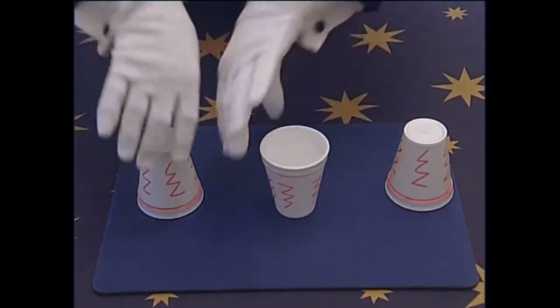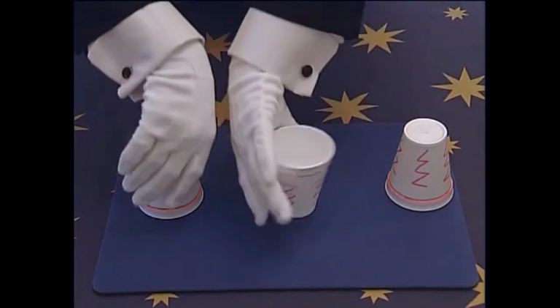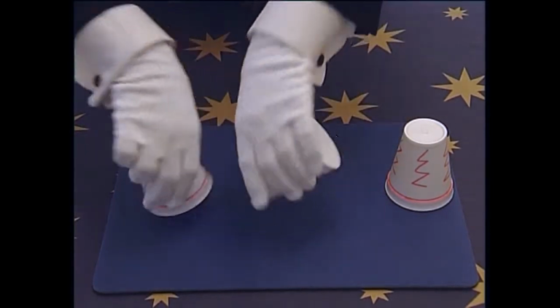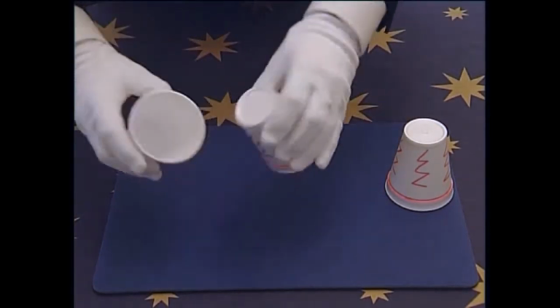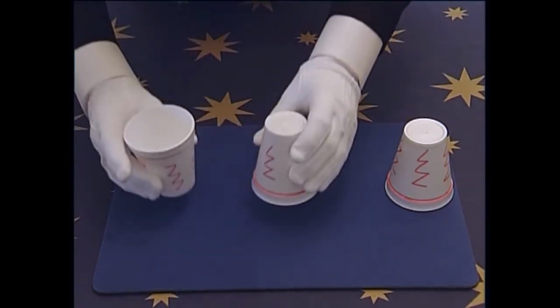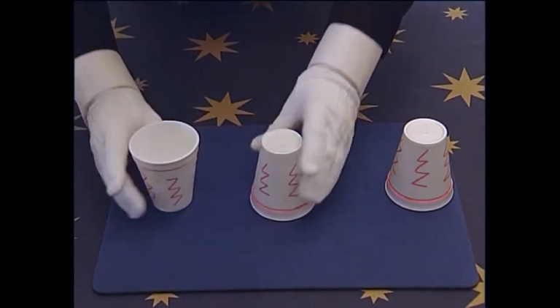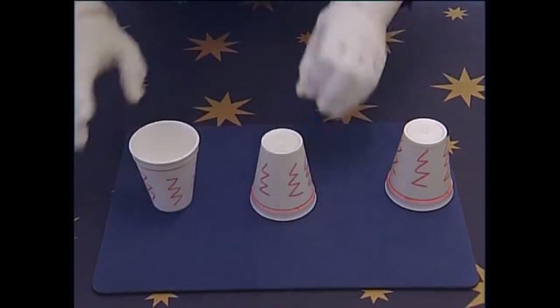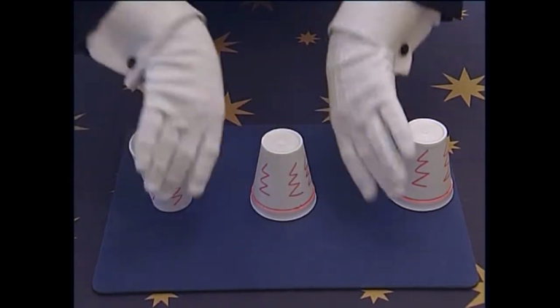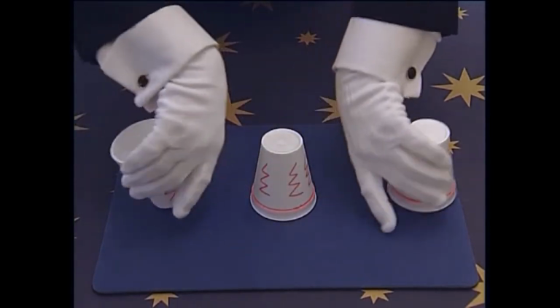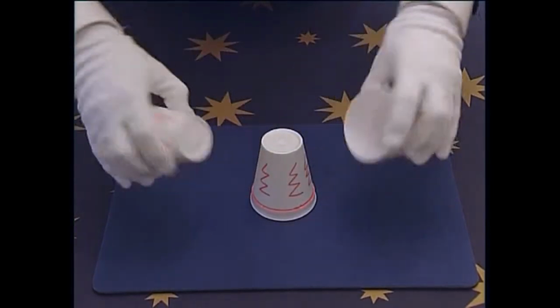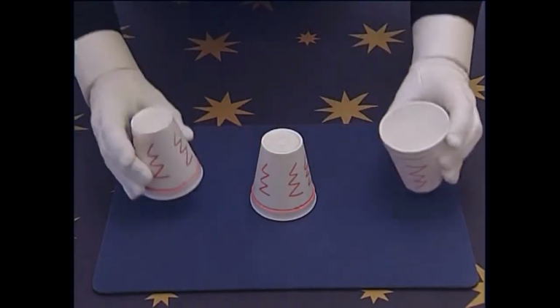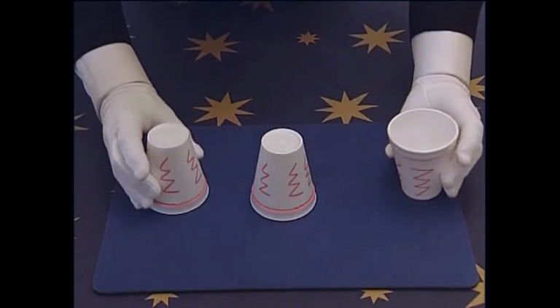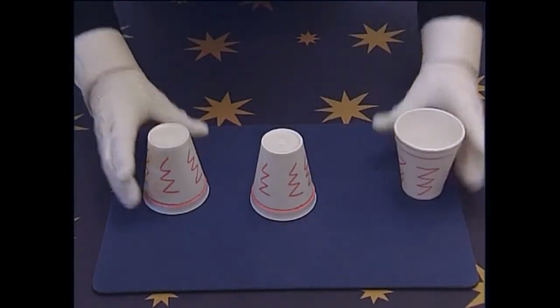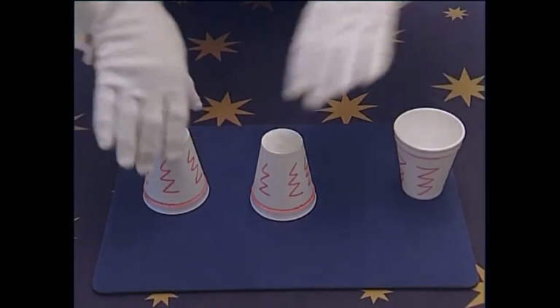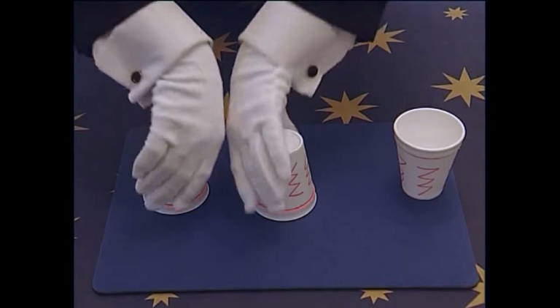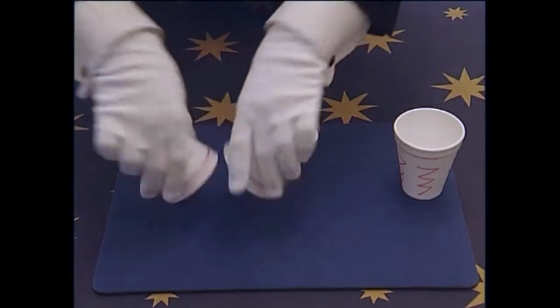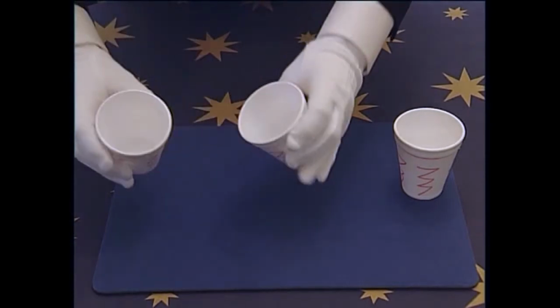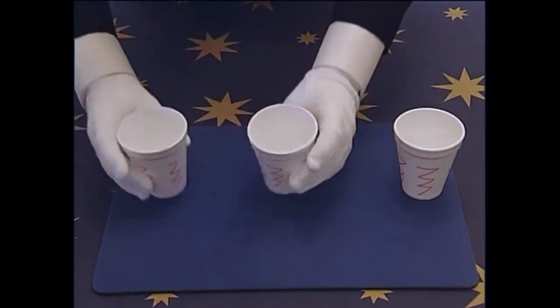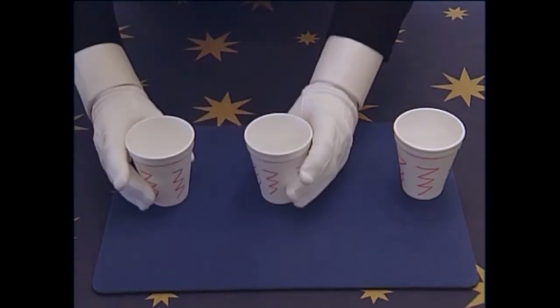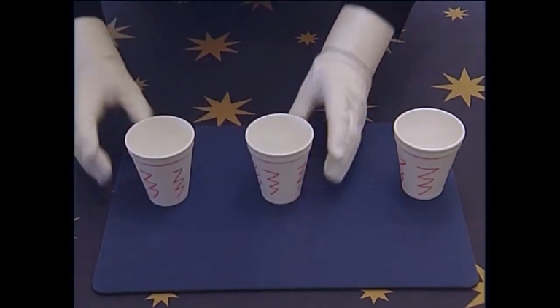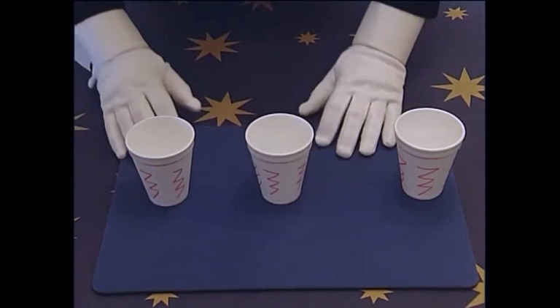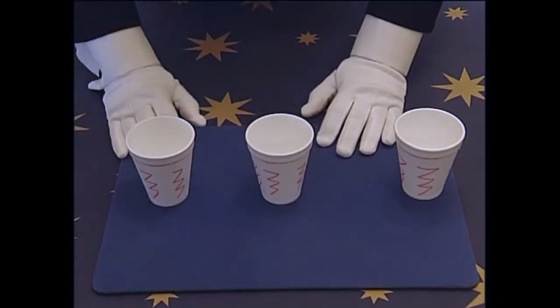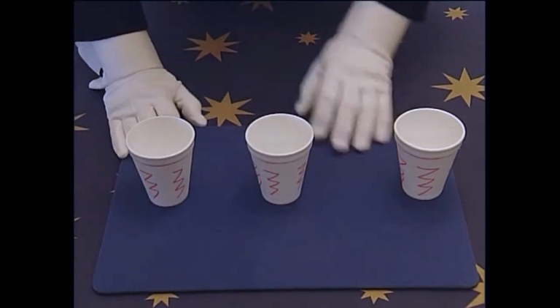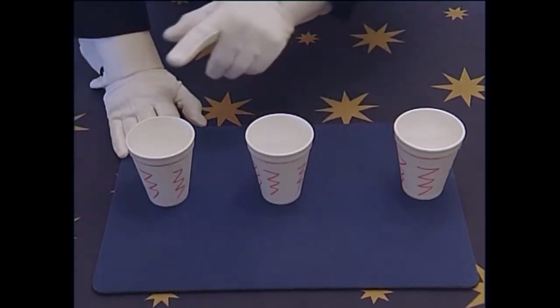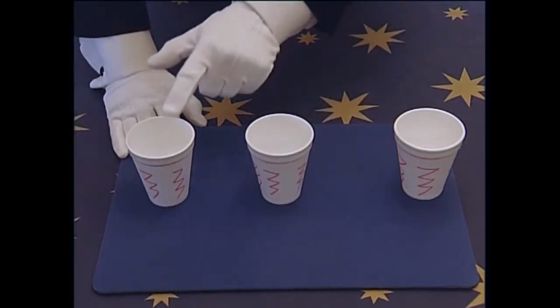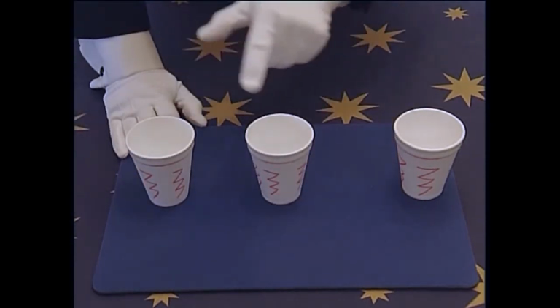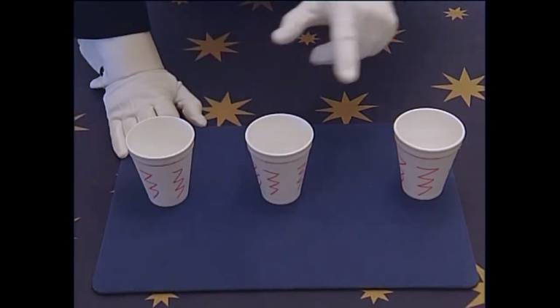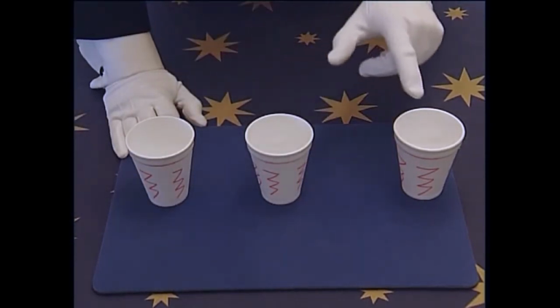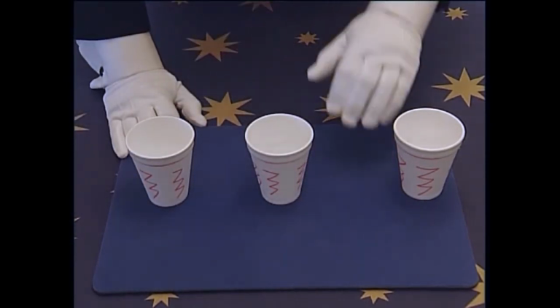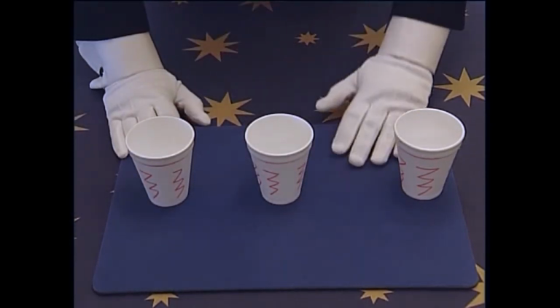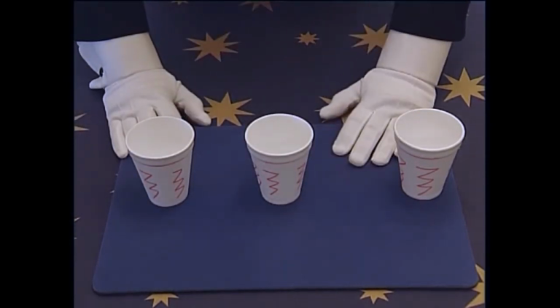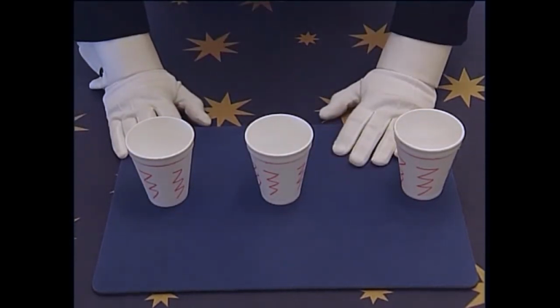Ready? One, two, three. Their cups, as you can see, end up the wrong way.